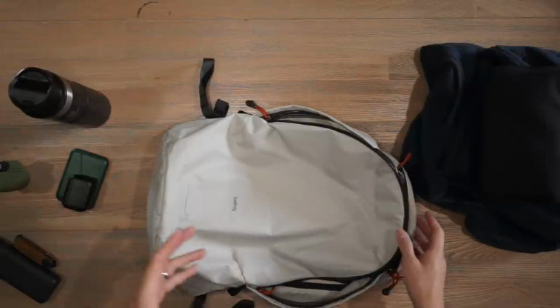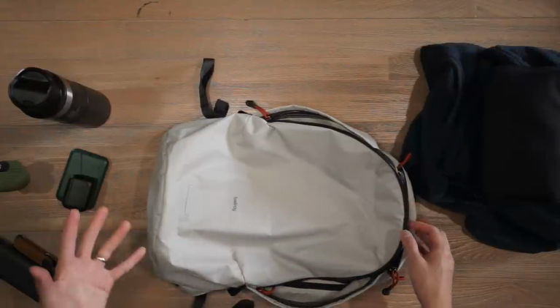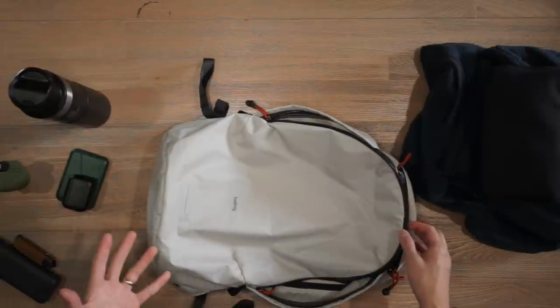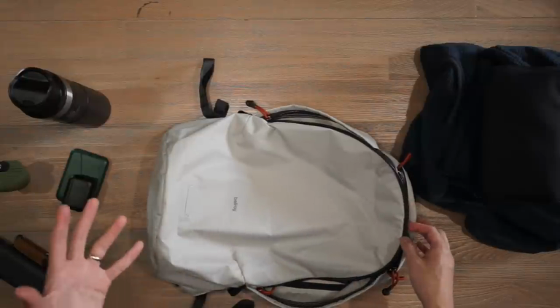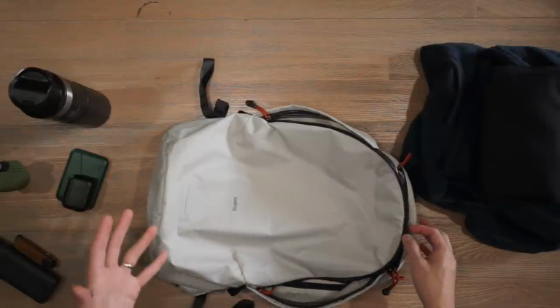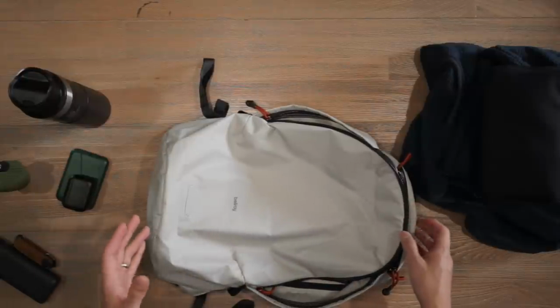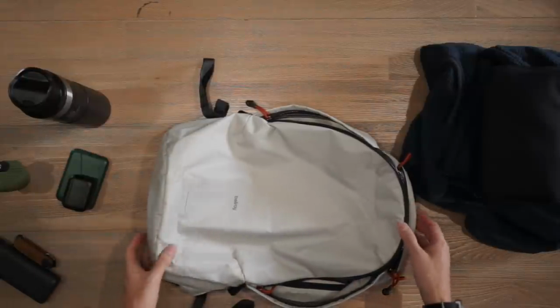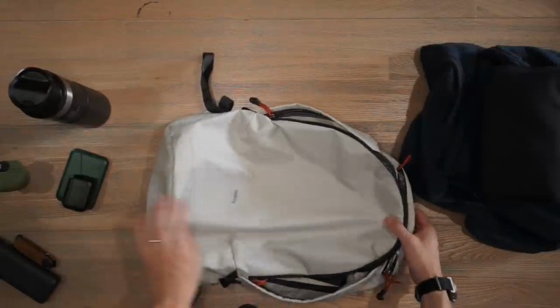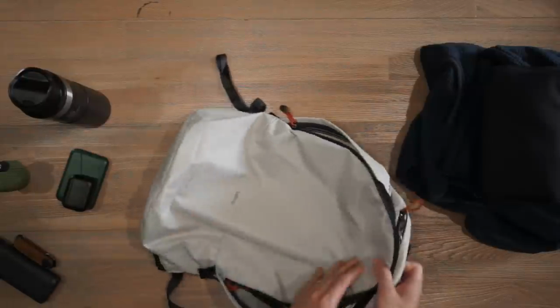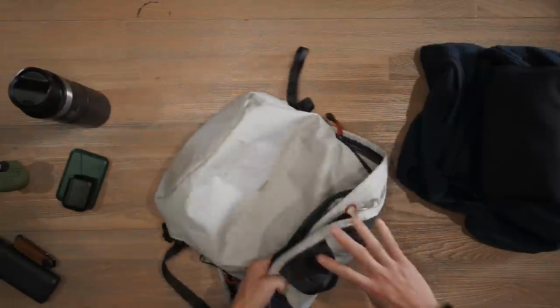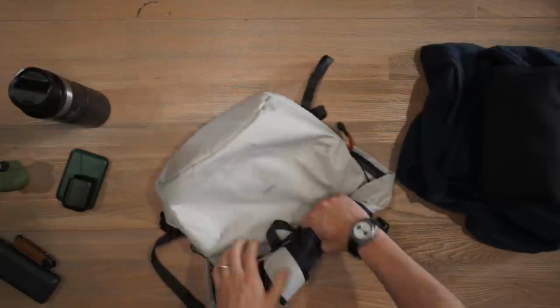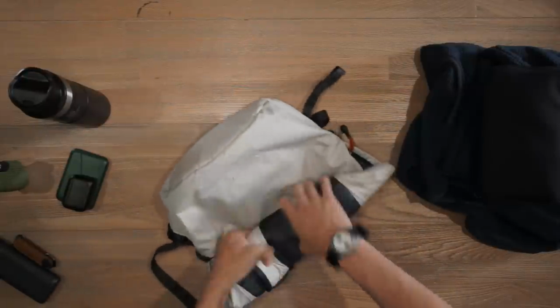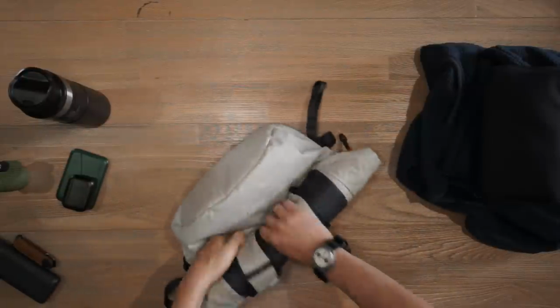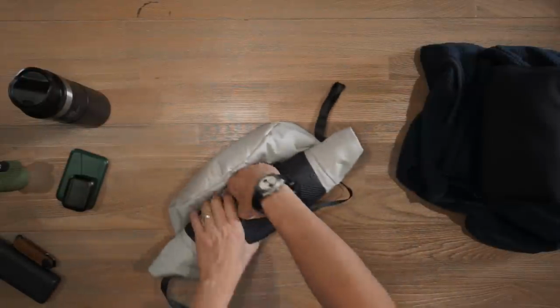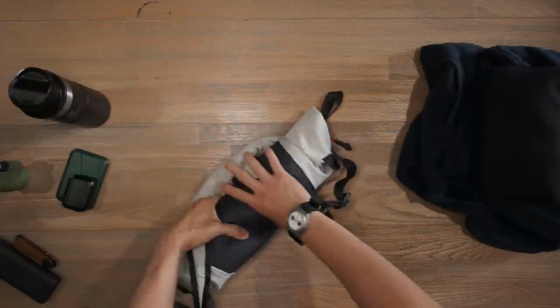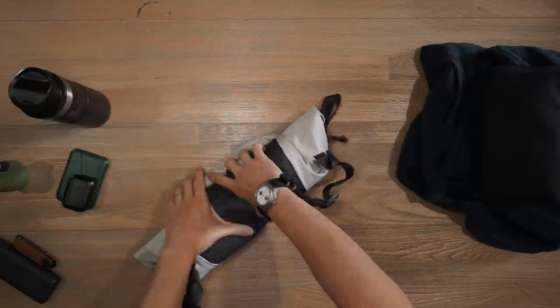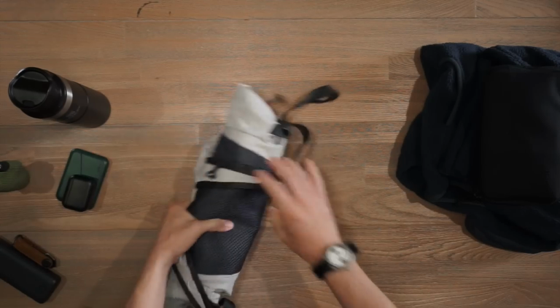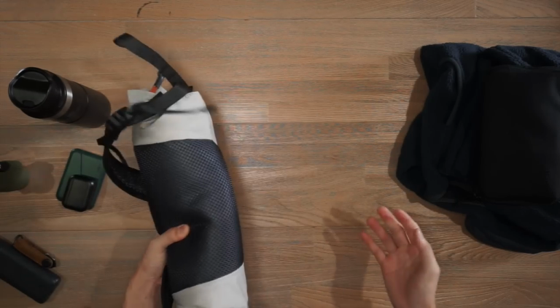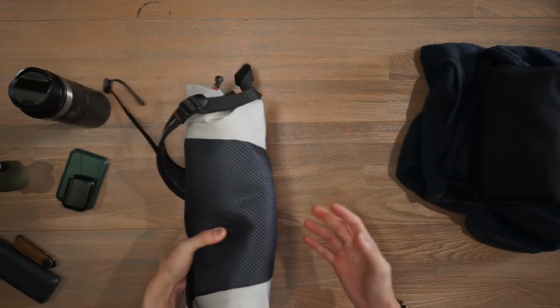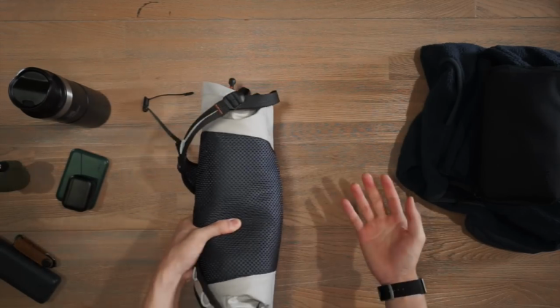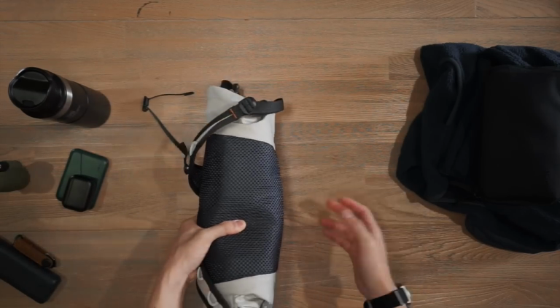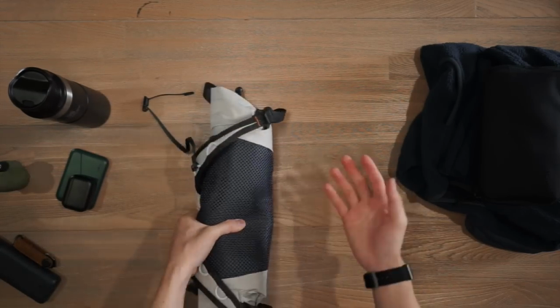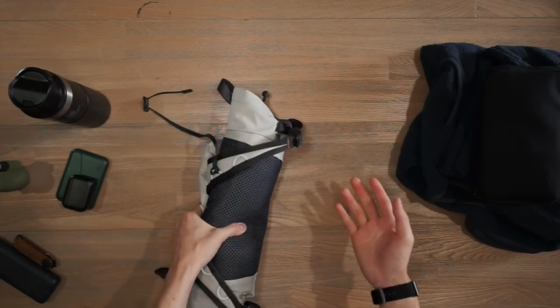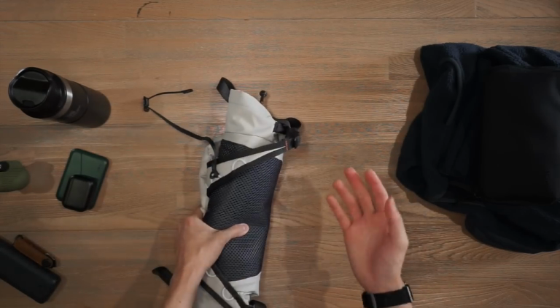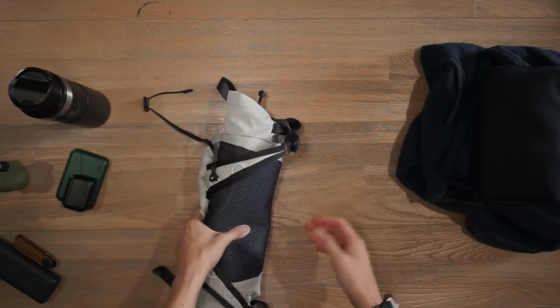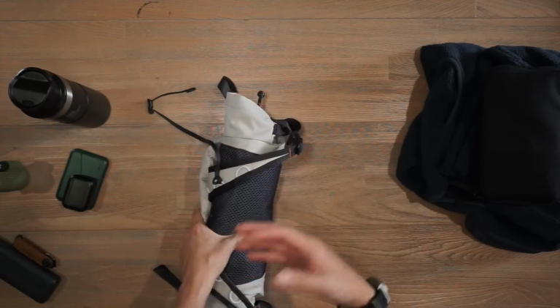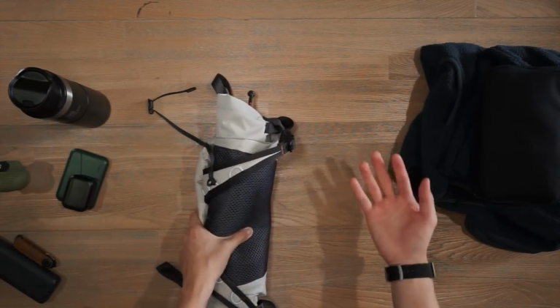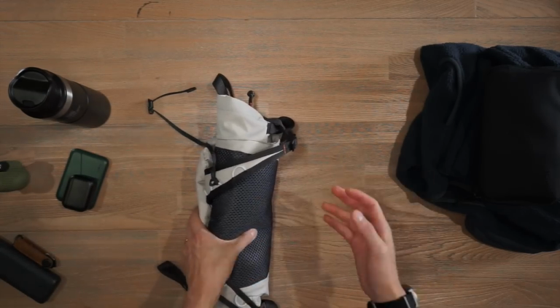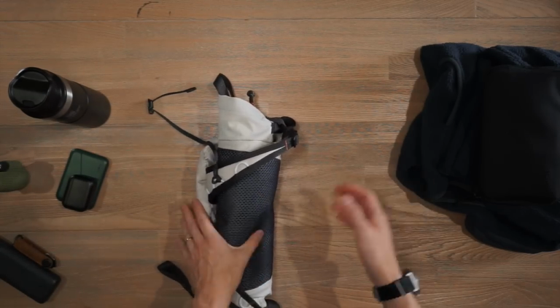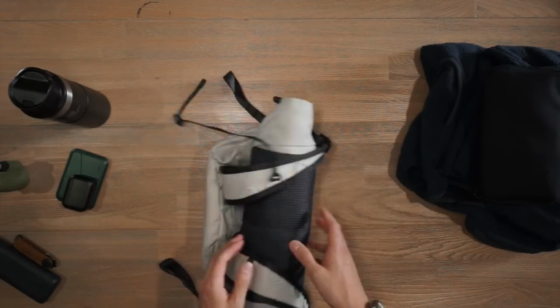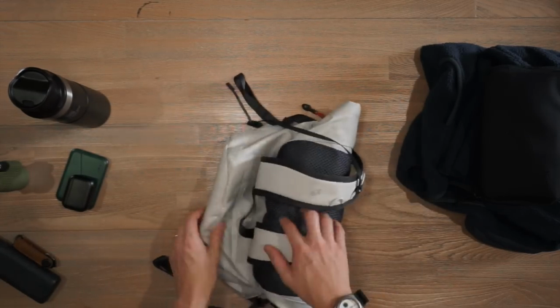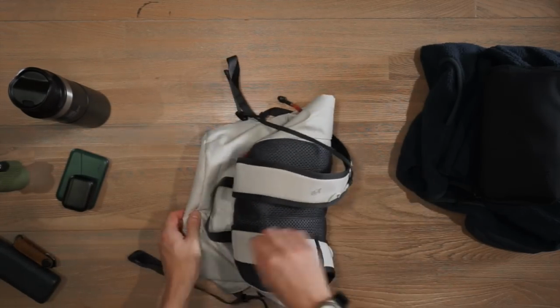So that is the light day pack — very capable at 20 liters of volume capacity. It can be rolled down or packed down, put inside rolling luggage or a suitcase, and then taken out when you're traveling. Very useful.